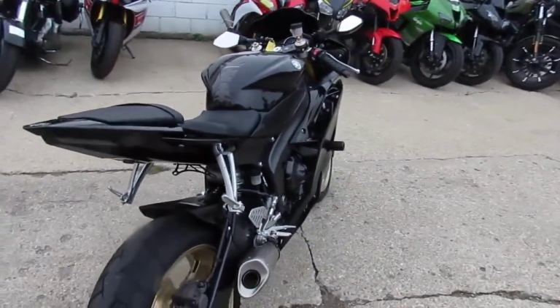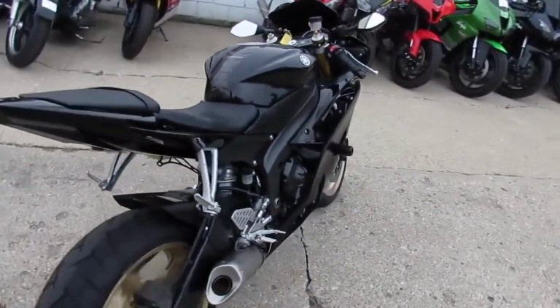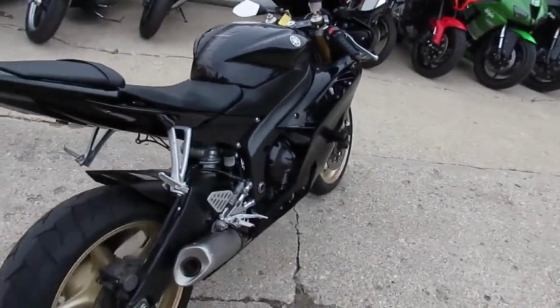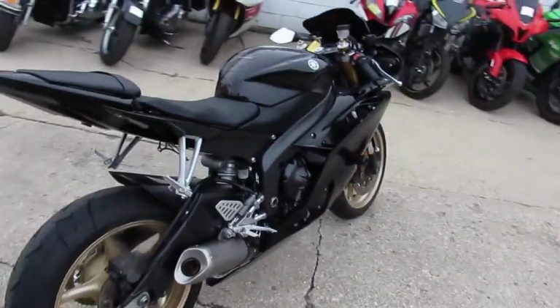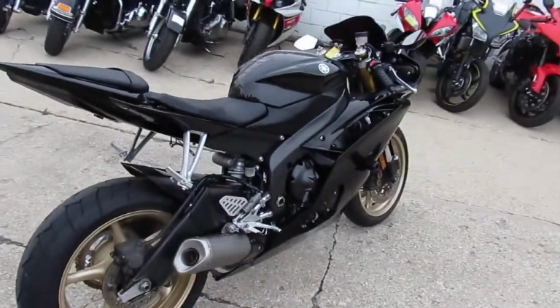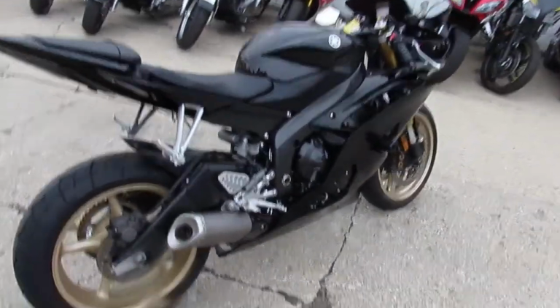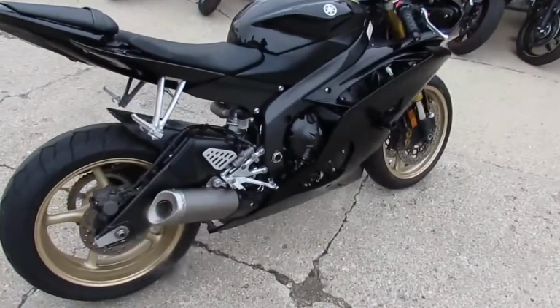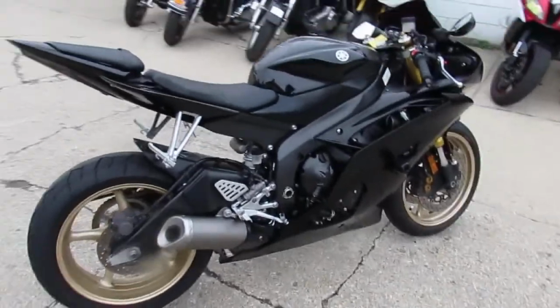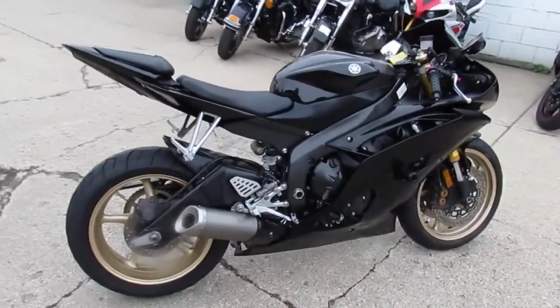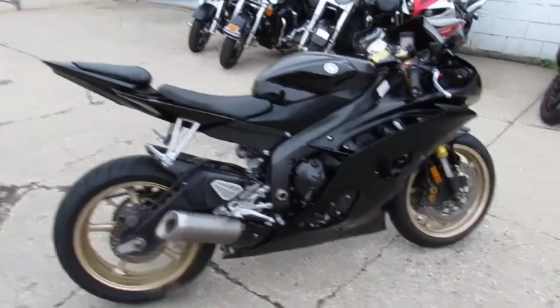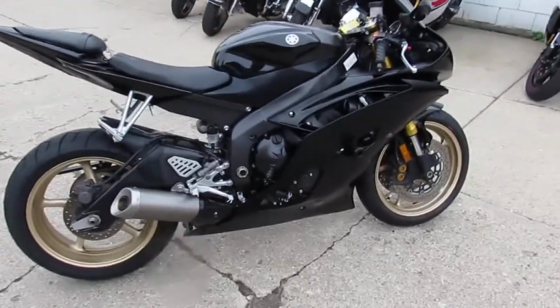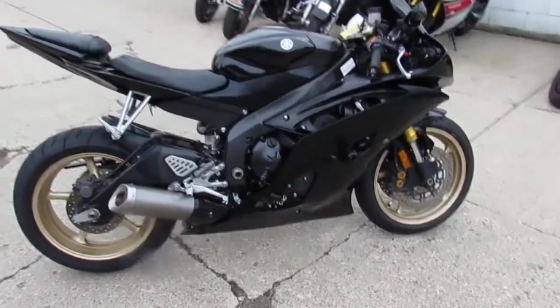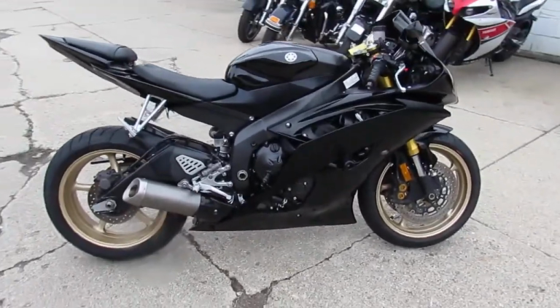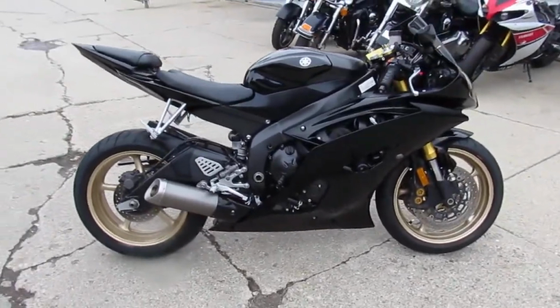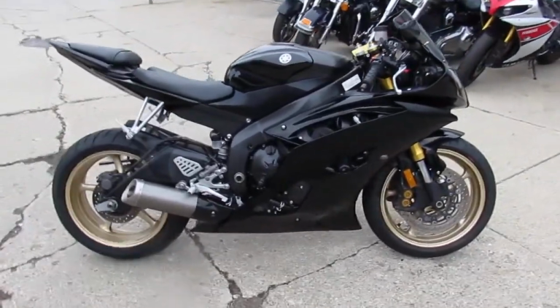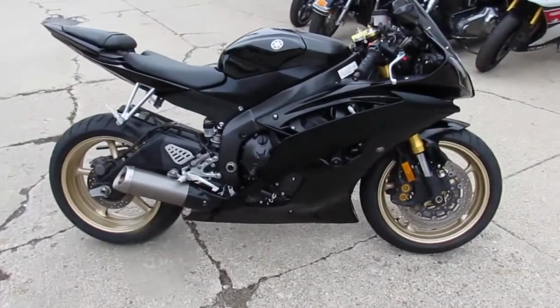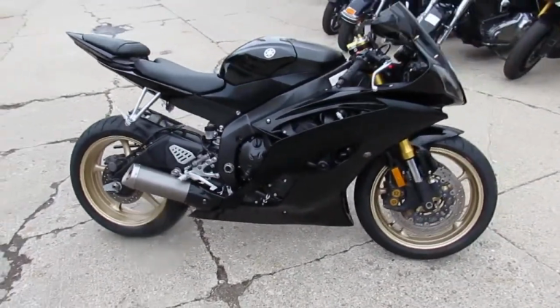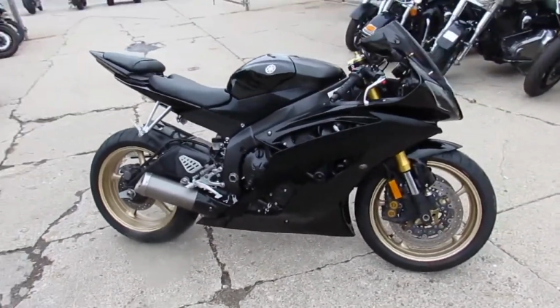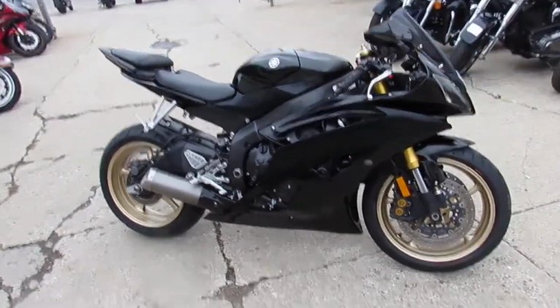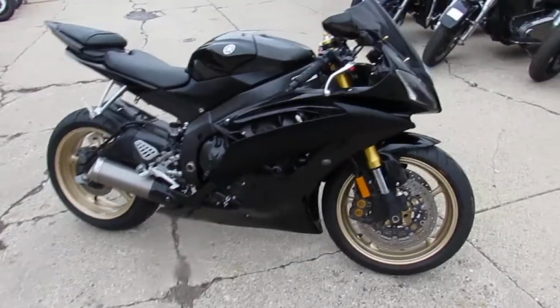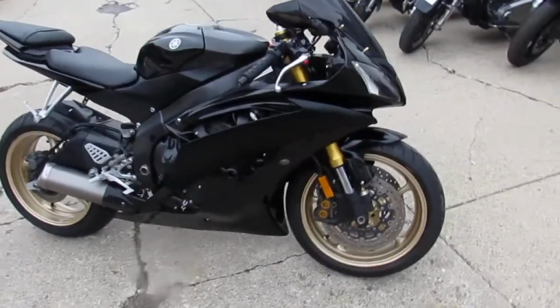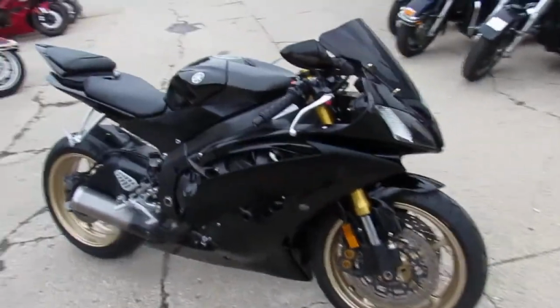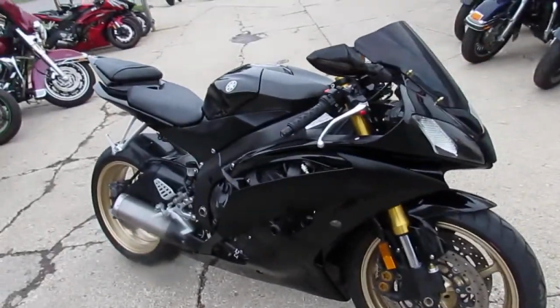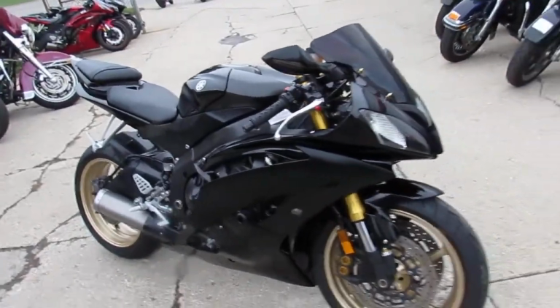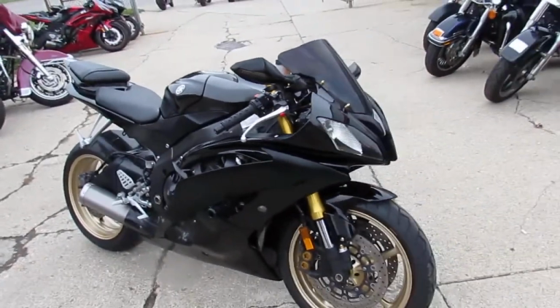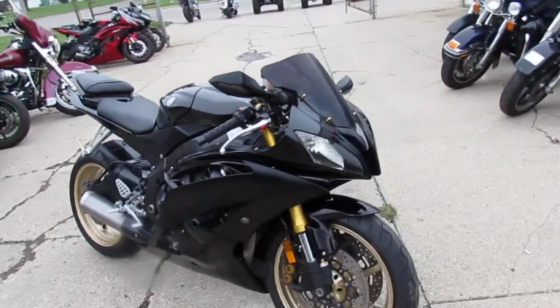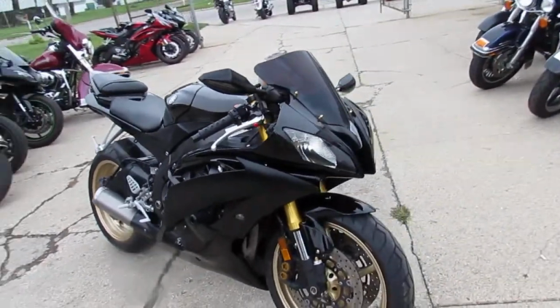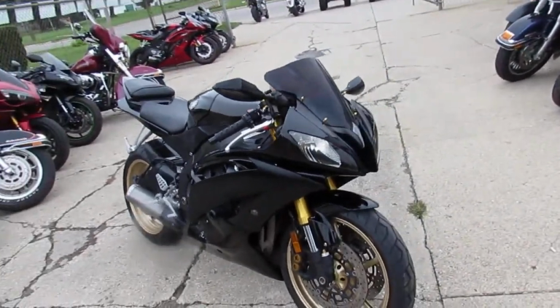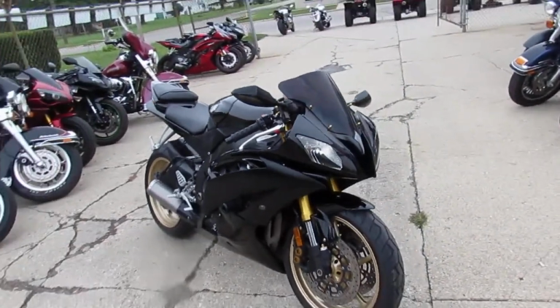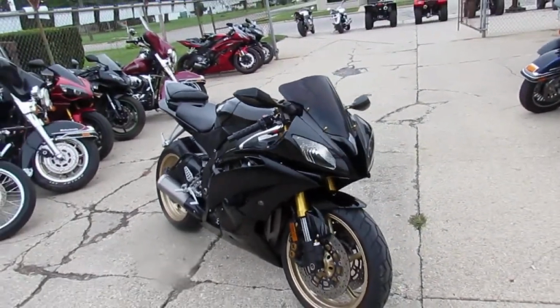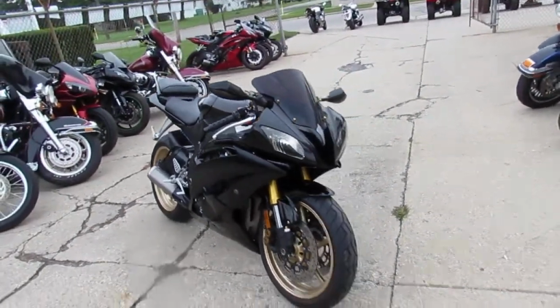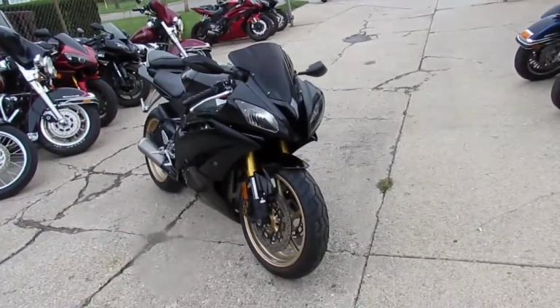Got the frame sliders, flush mount front turn signals, fender eliminator with the integrated LED brake light. Looks like it's got a tinted windscreen on it. Aftermarket mirrors. One nice looking bike.